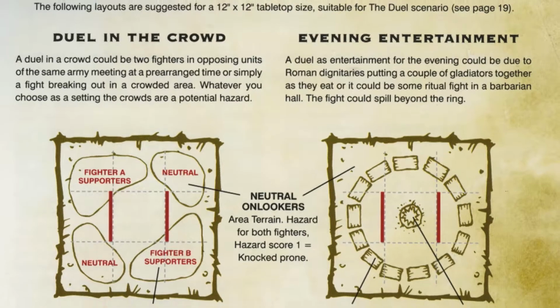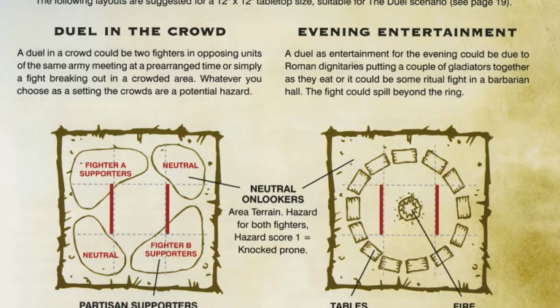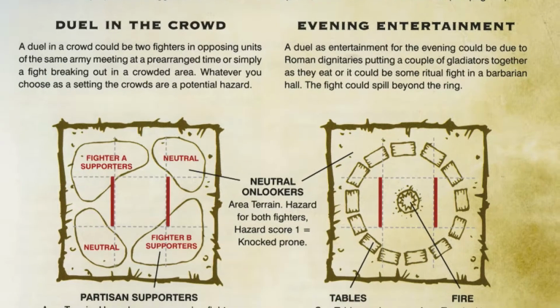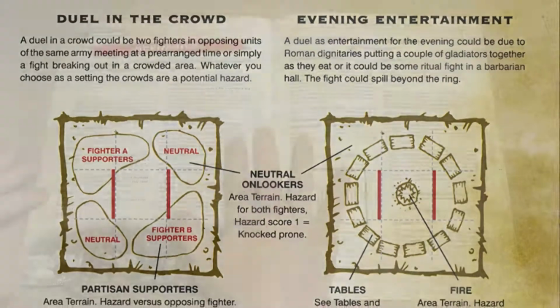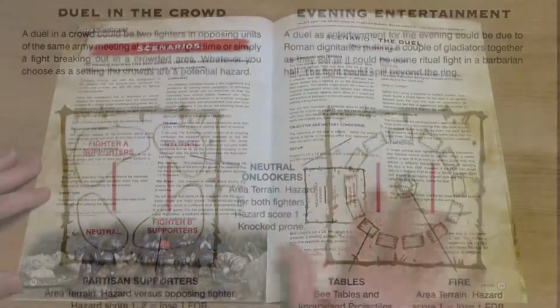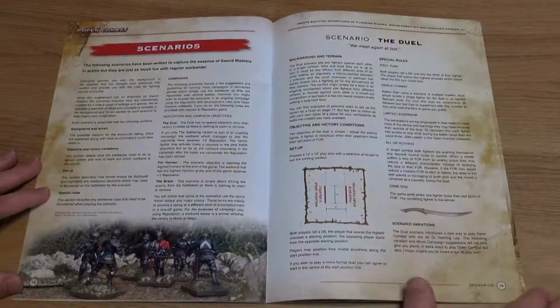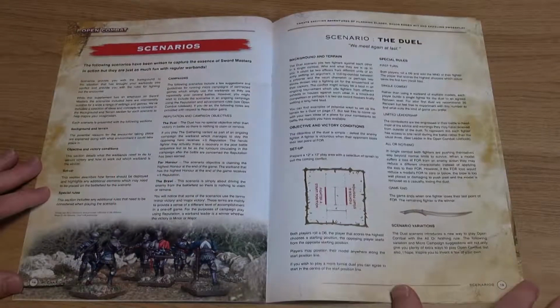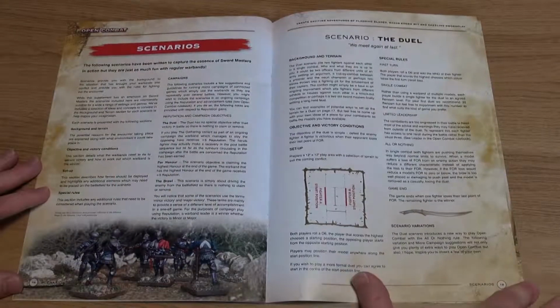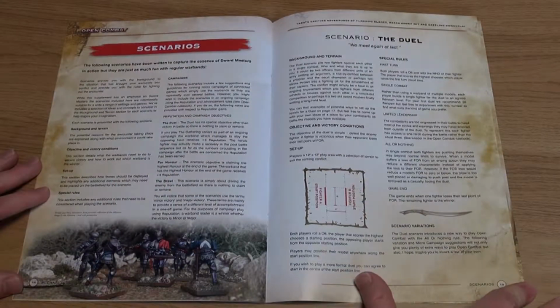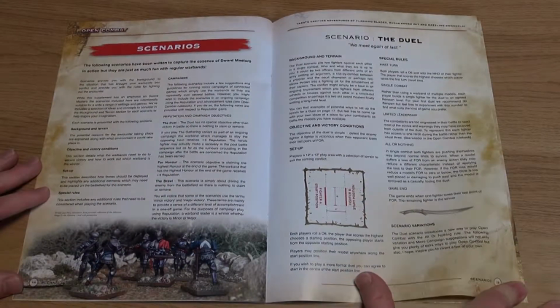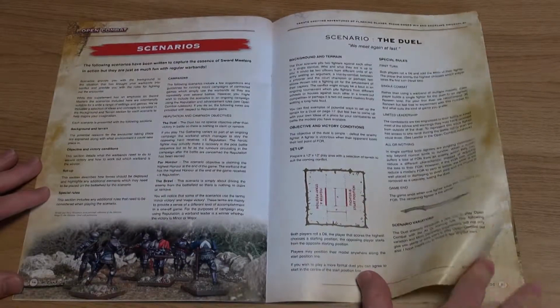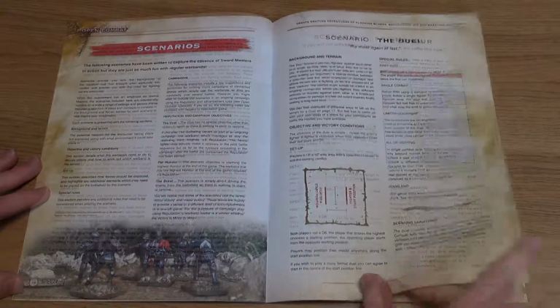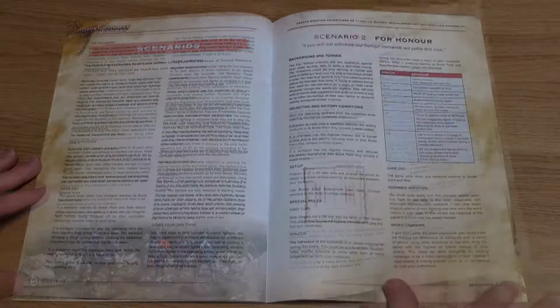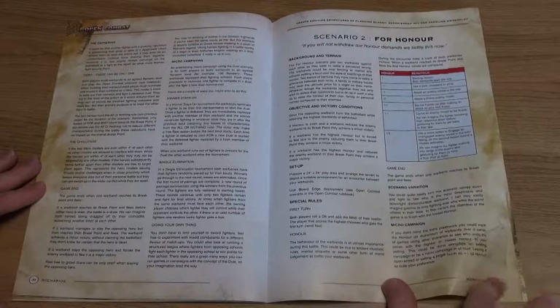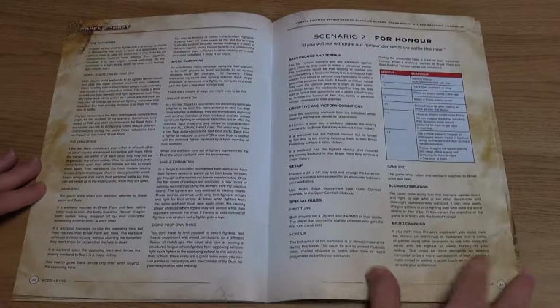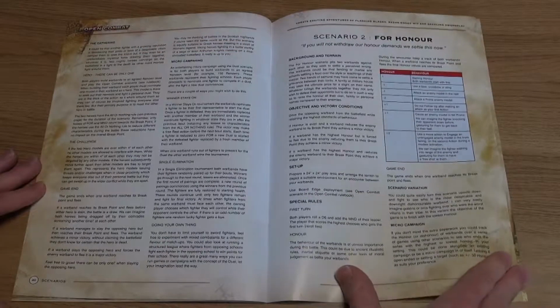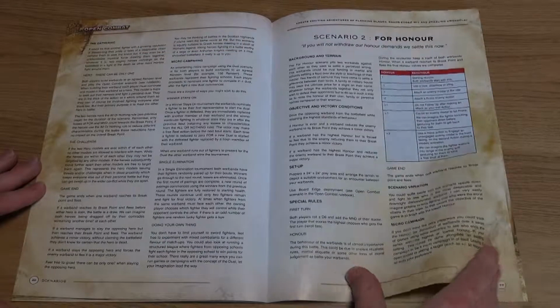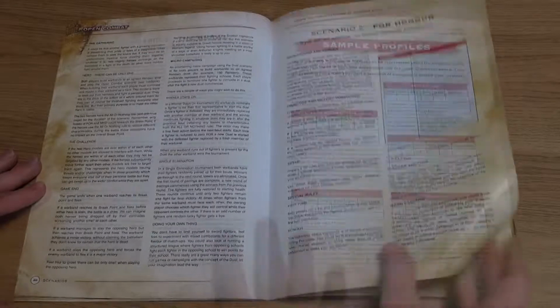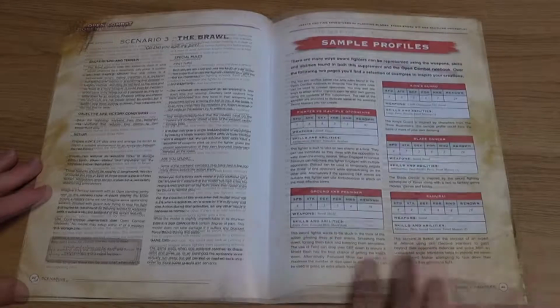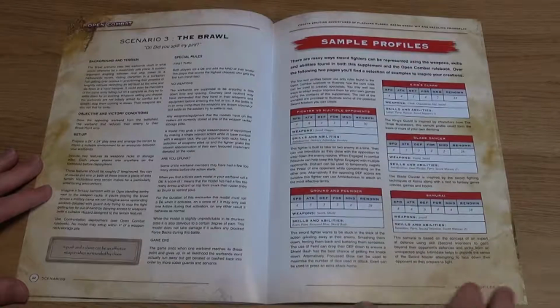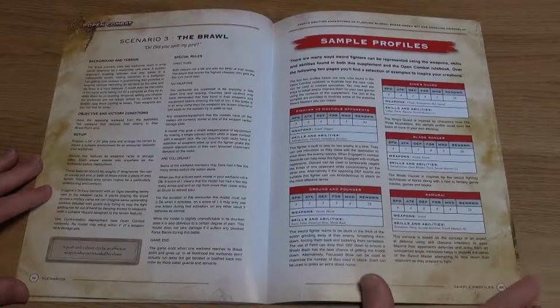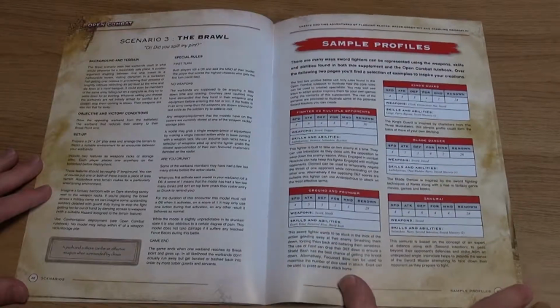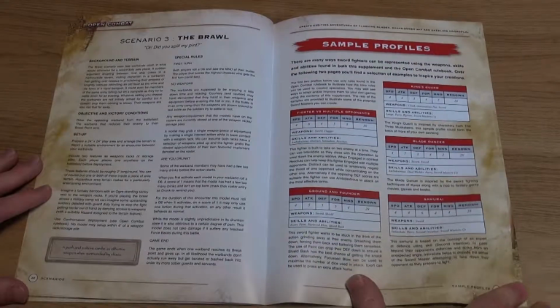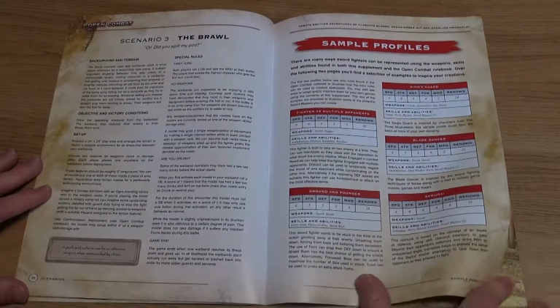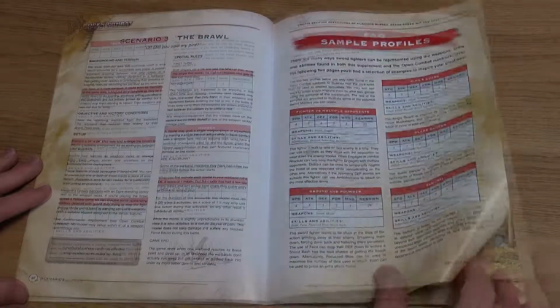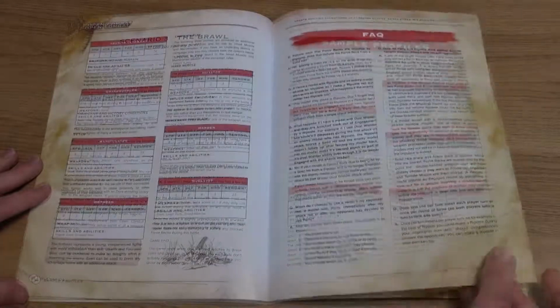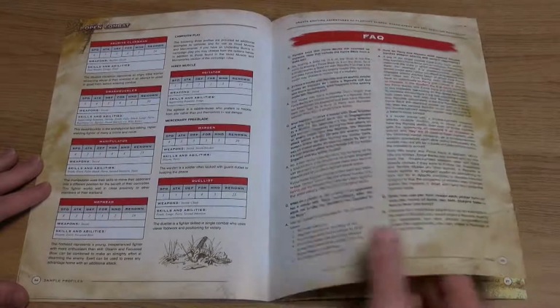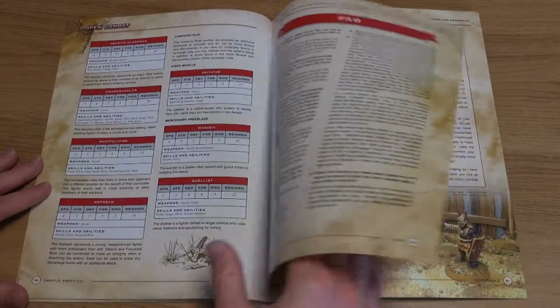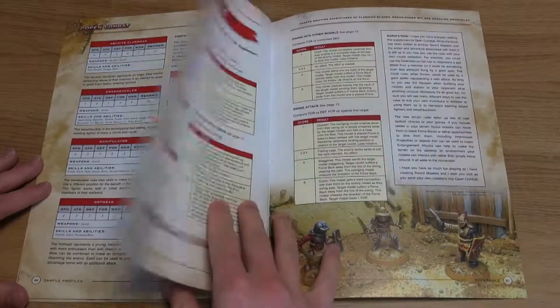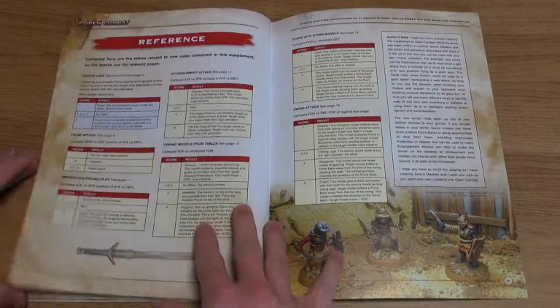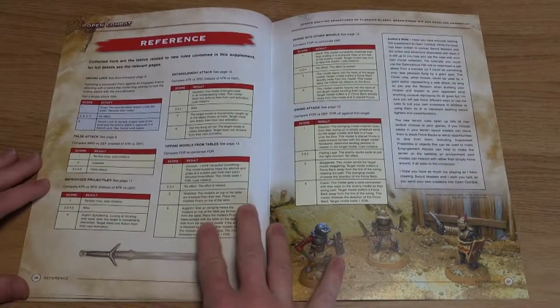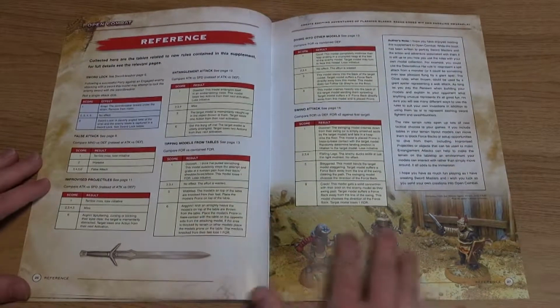There are three scenarios included in the book, plus suitable sample profiles for a range of different types of swordsmen. A handy FAQ section is included, as is a useful quick reference sheet.